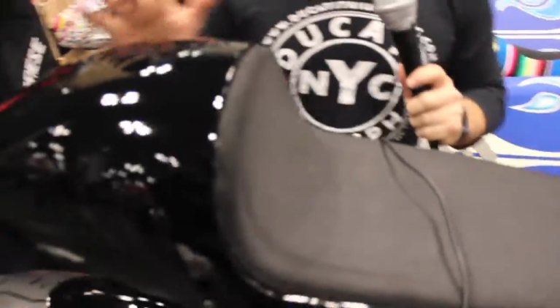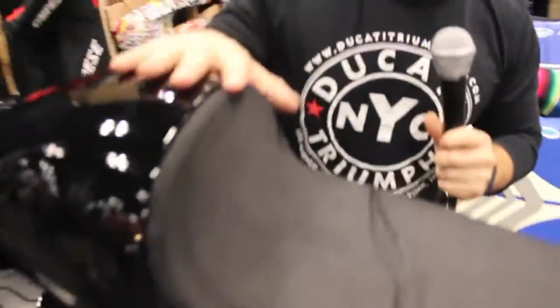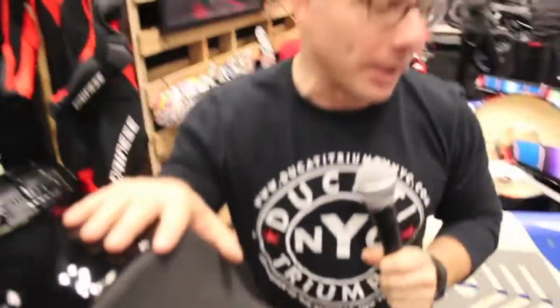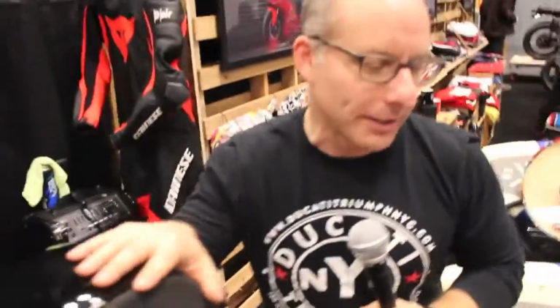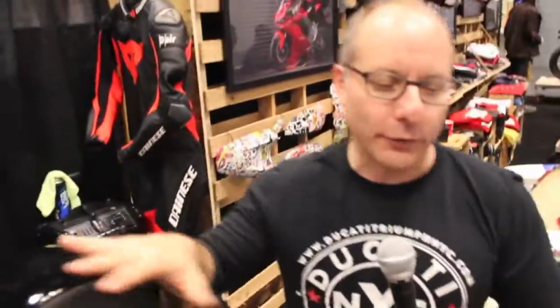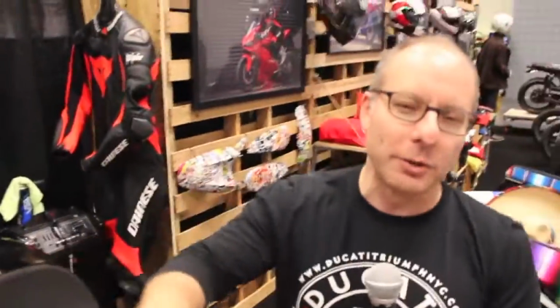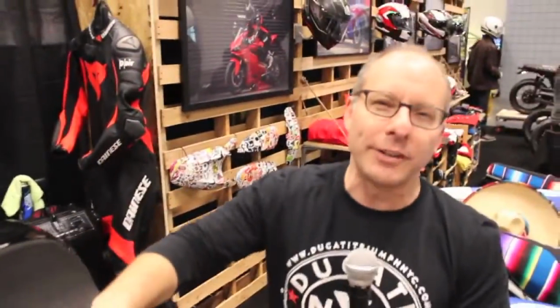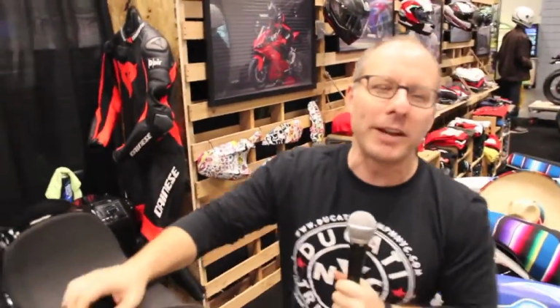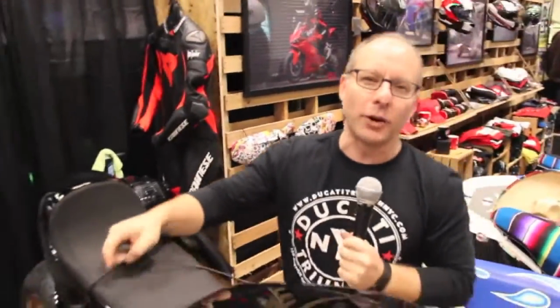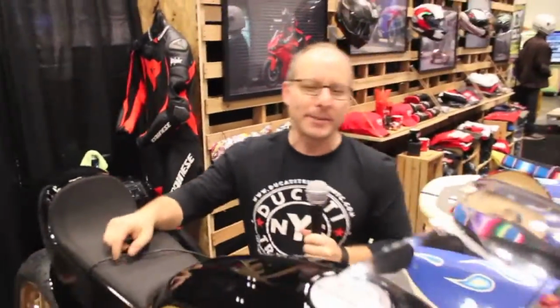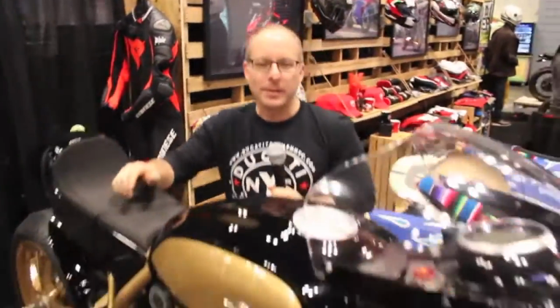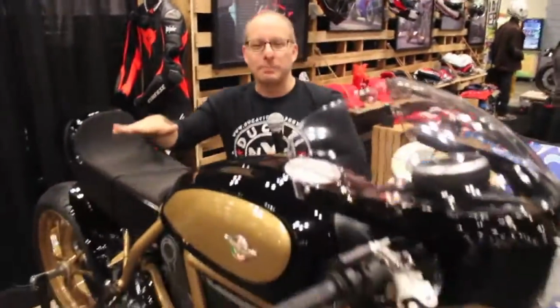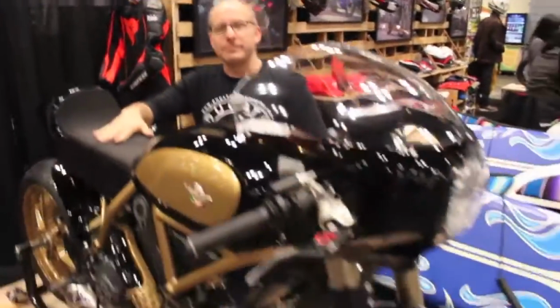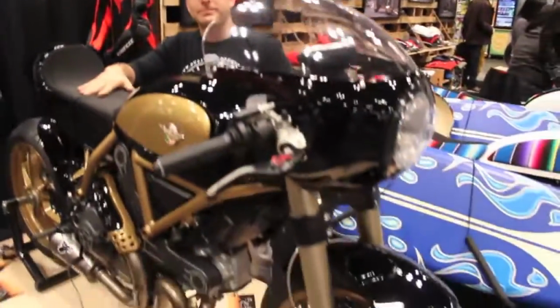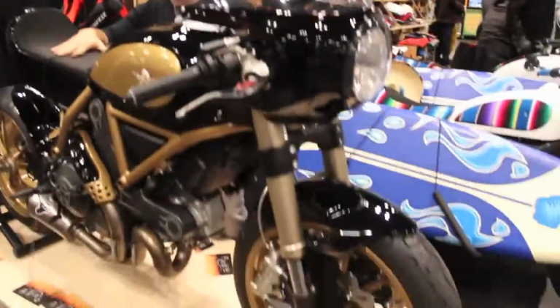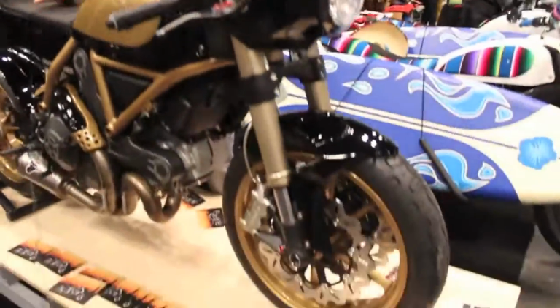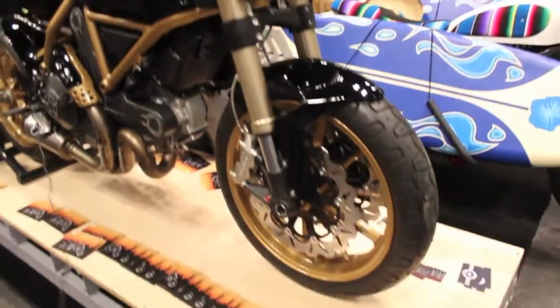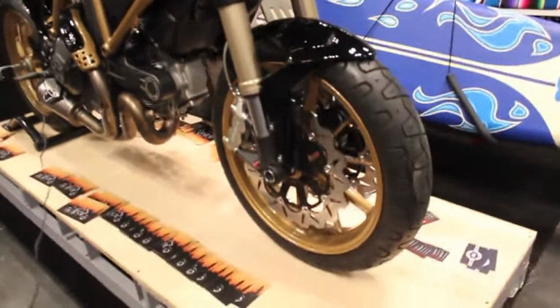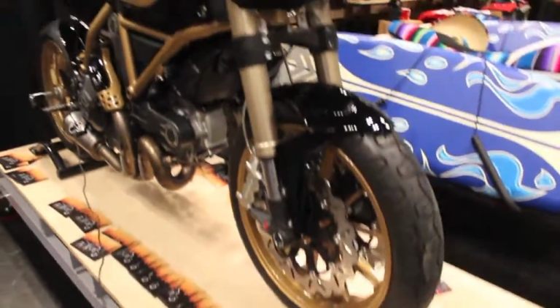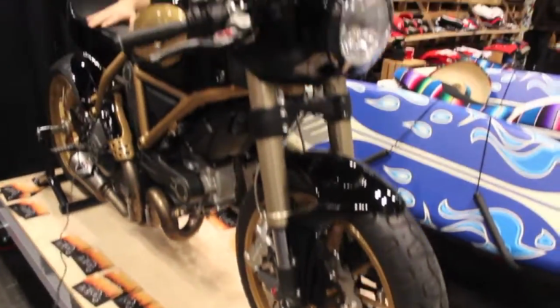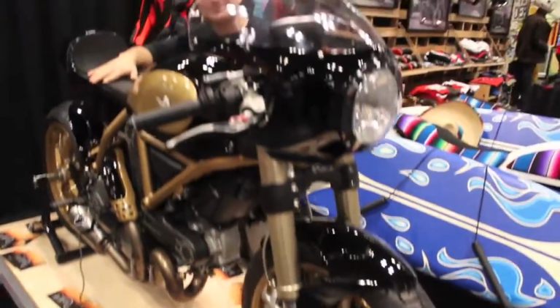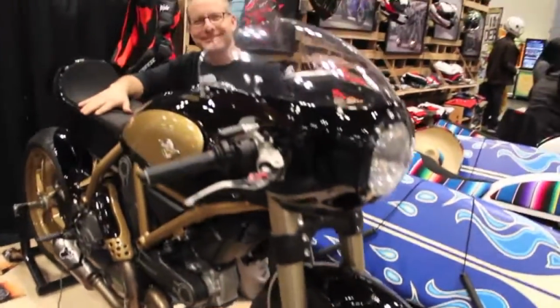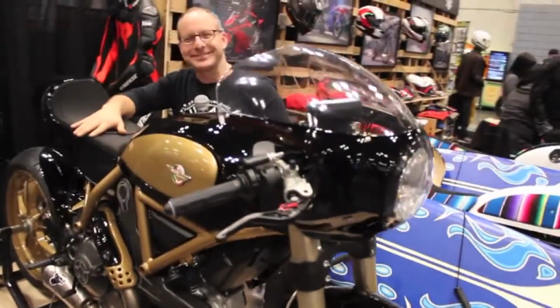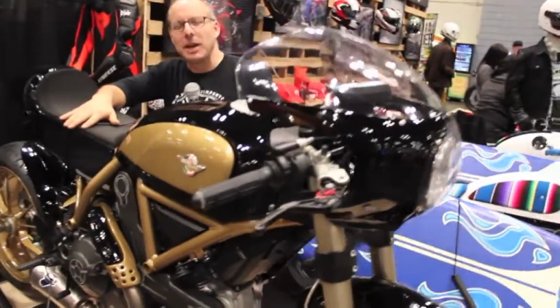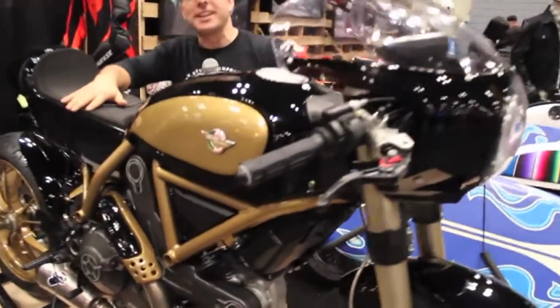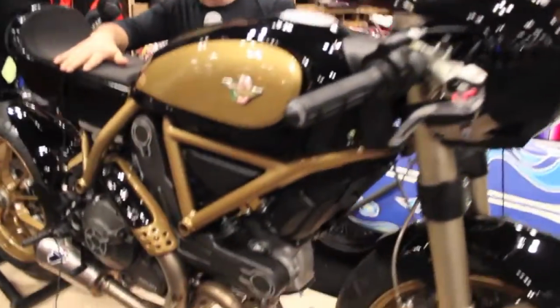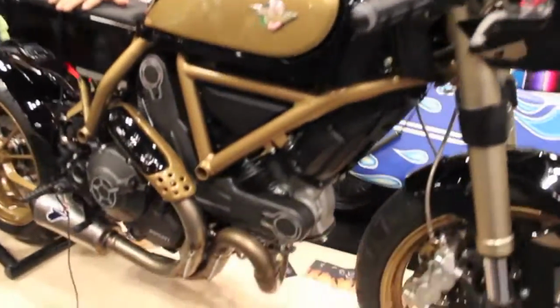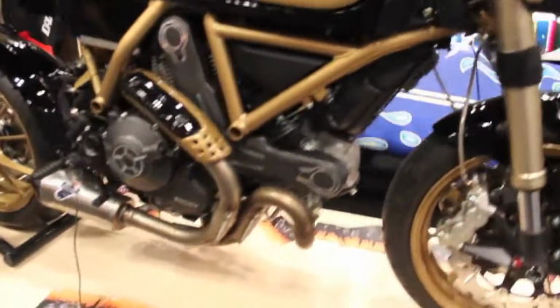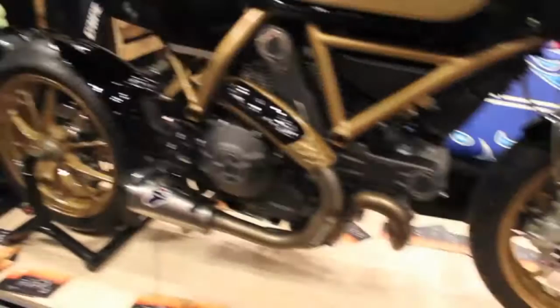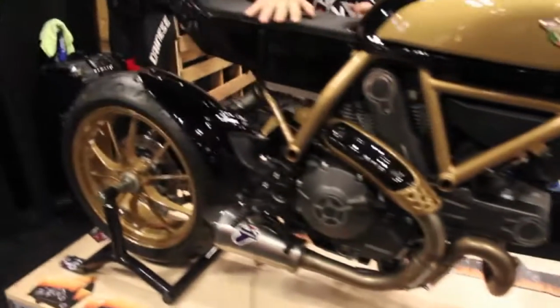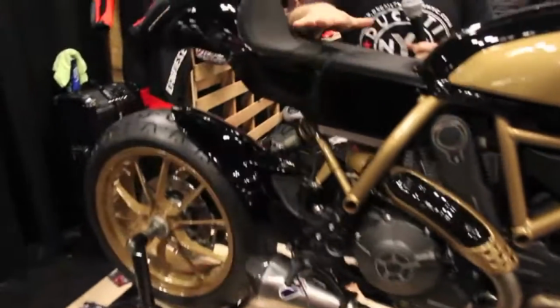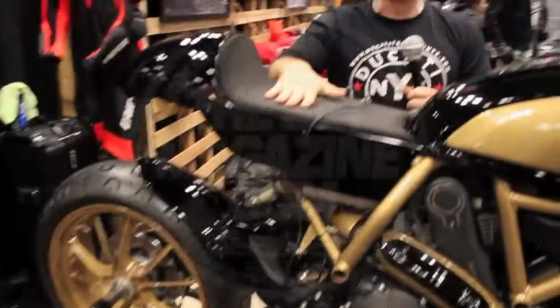It's been a real fun build. It's our first time really diving into a bike this fully. I just want to thank Set Magazine for this one. Come and see us at 155 Avenue of the Americas, right in New York.